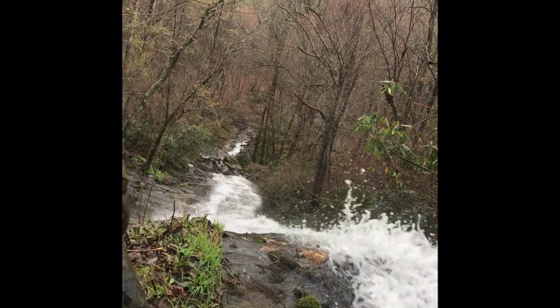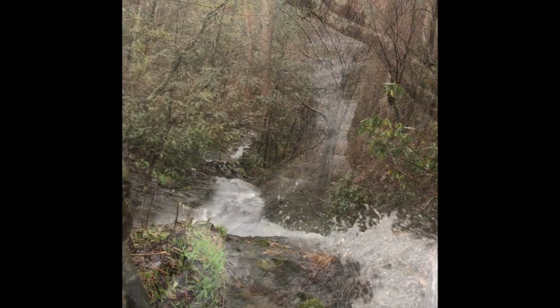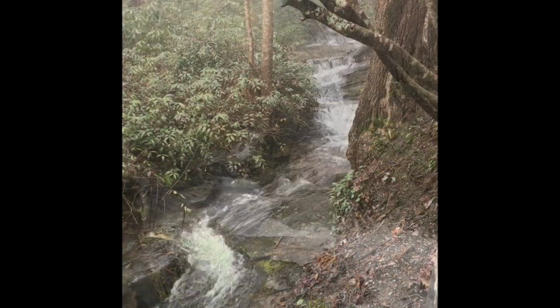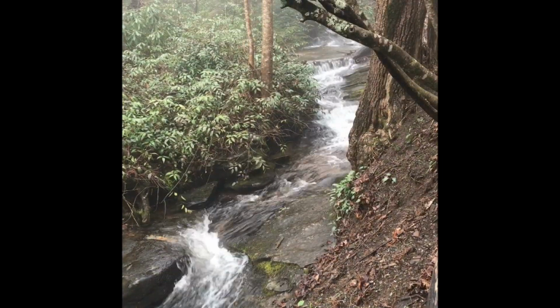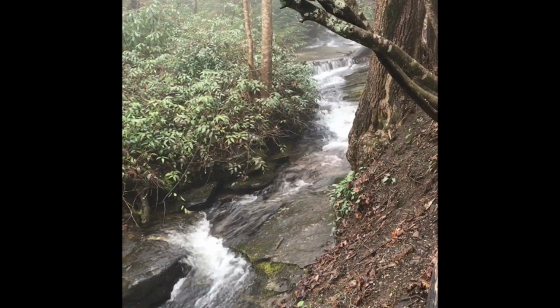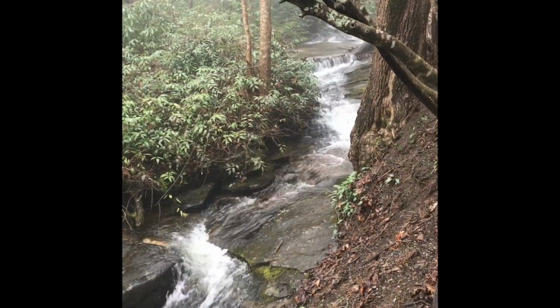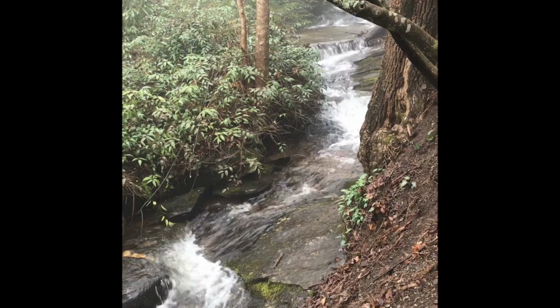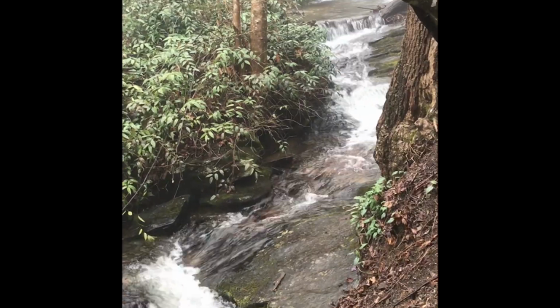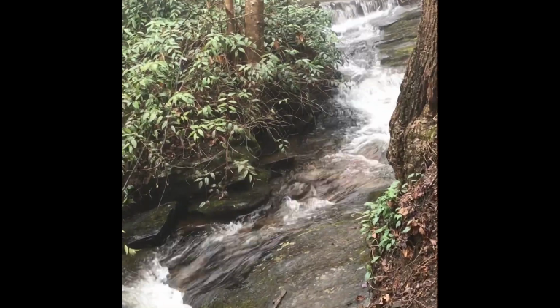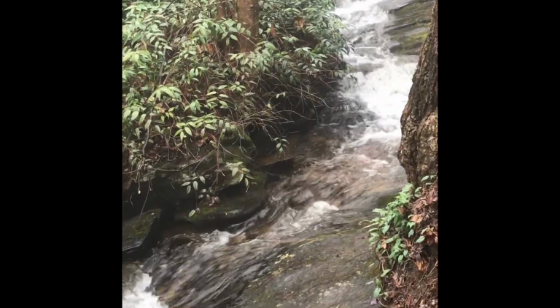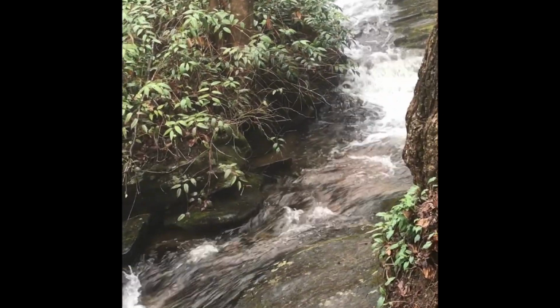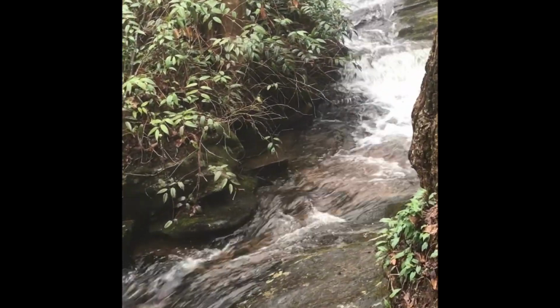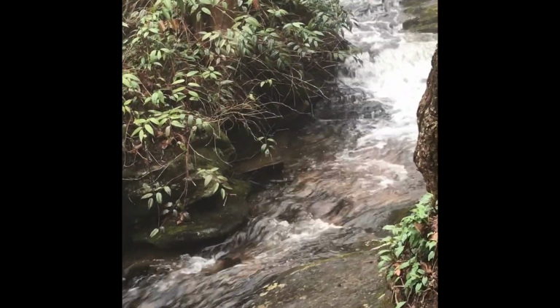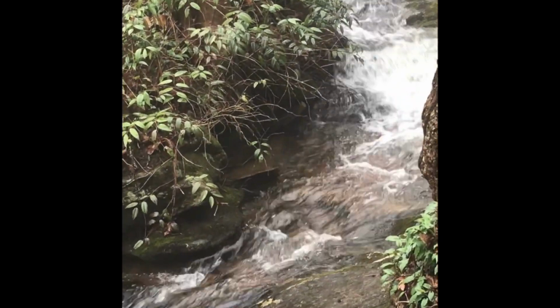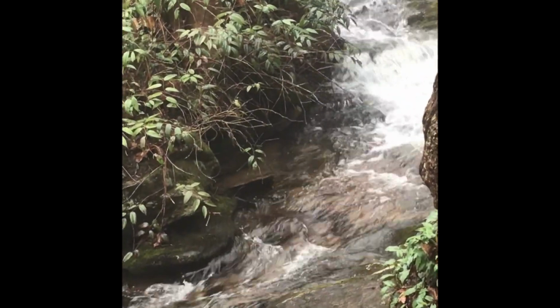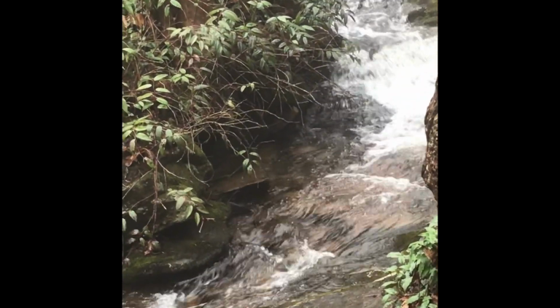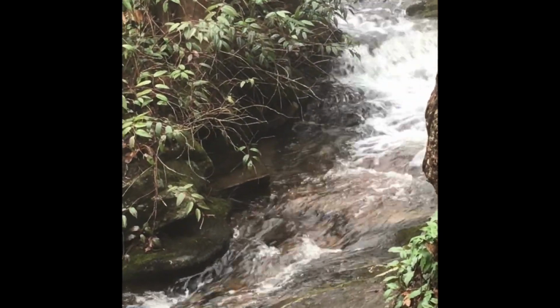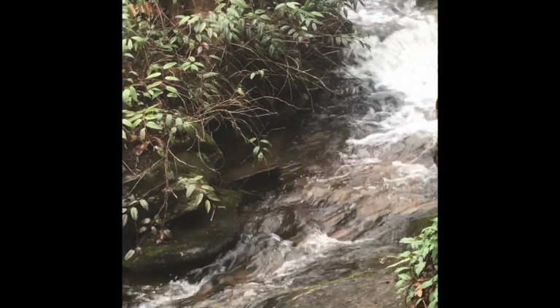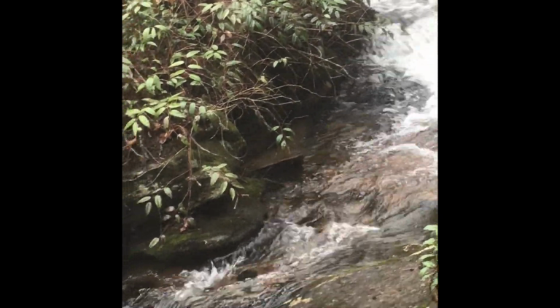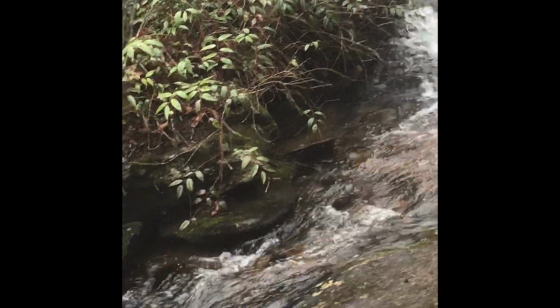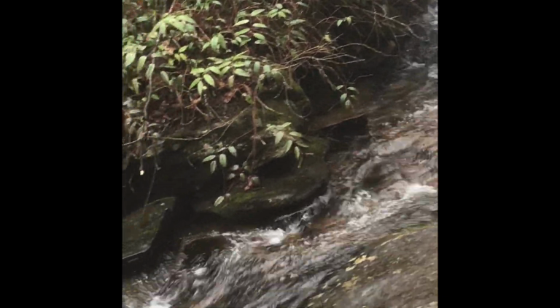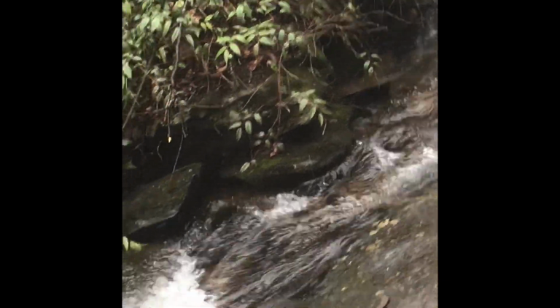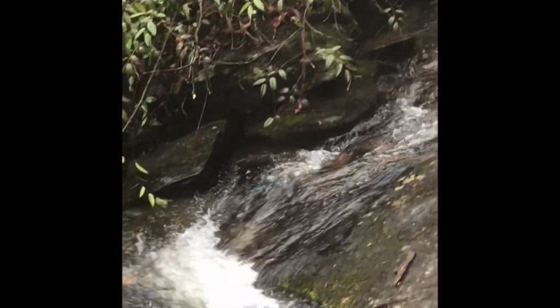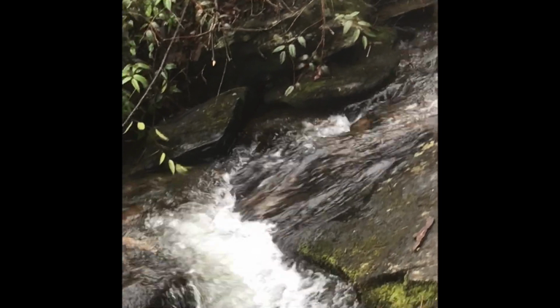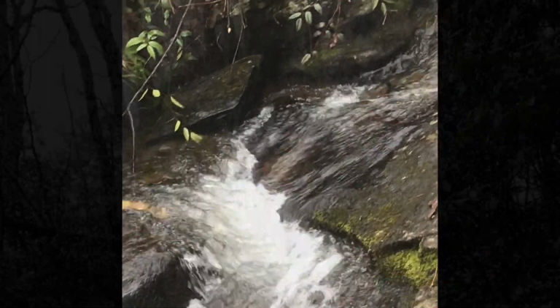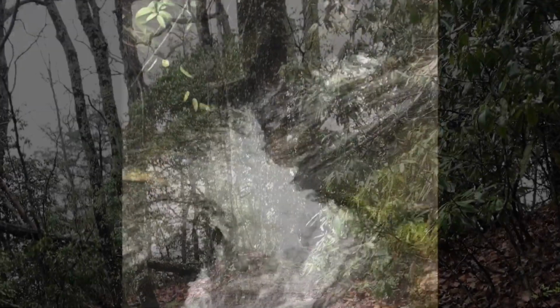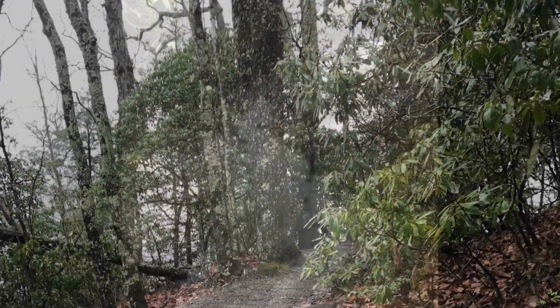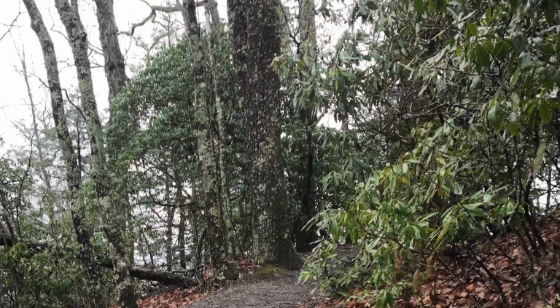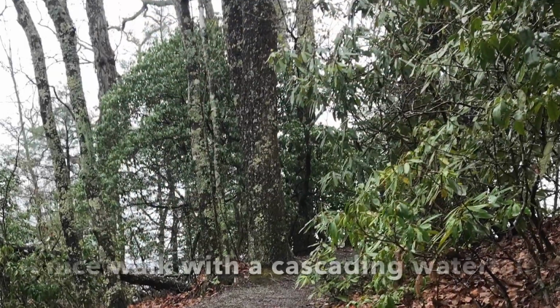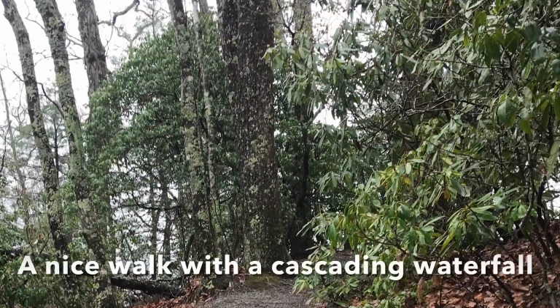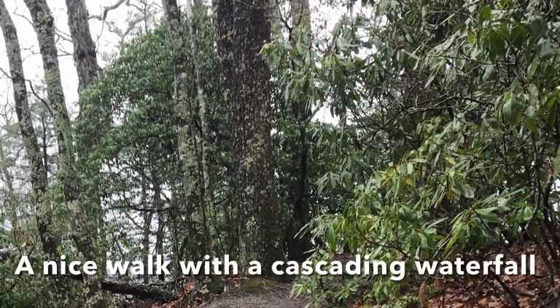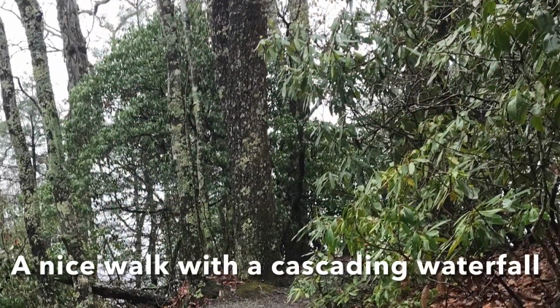It was a very pretty walk, easy walk off the Blue Ridge Parkway. Thank you so much for tuning in, subscribing to my YouTube channel. Take care.